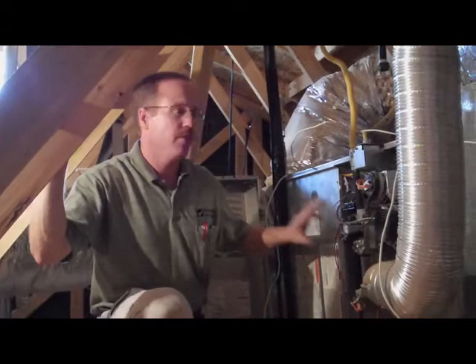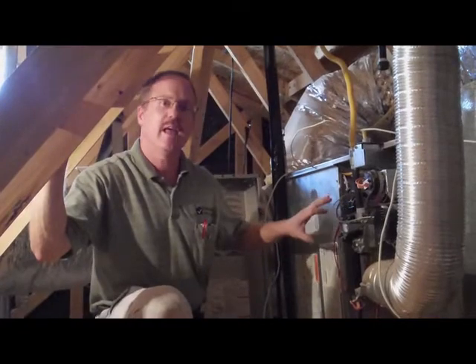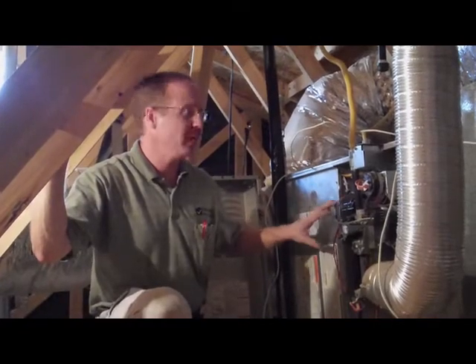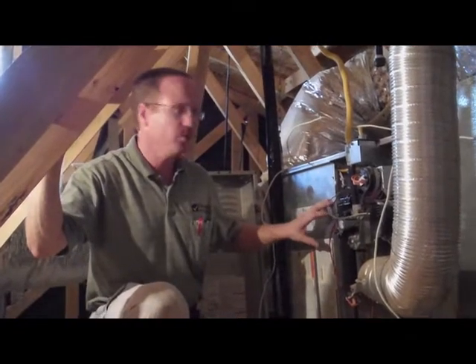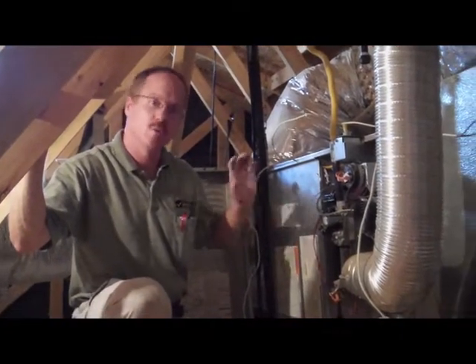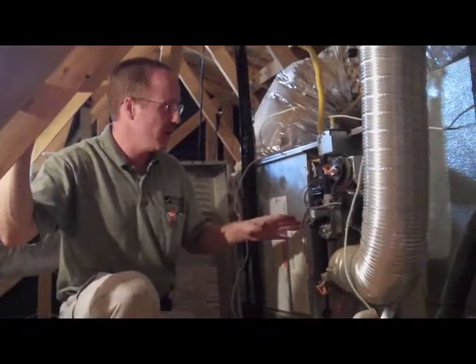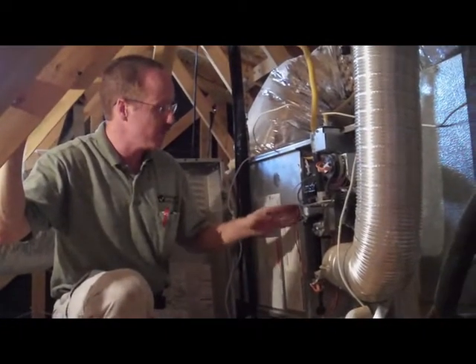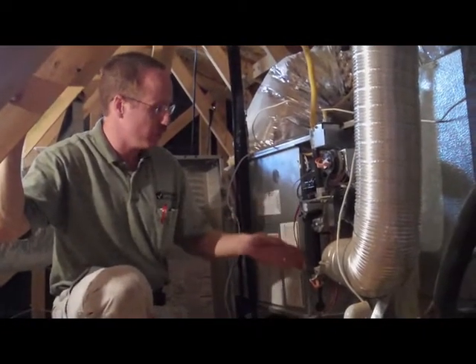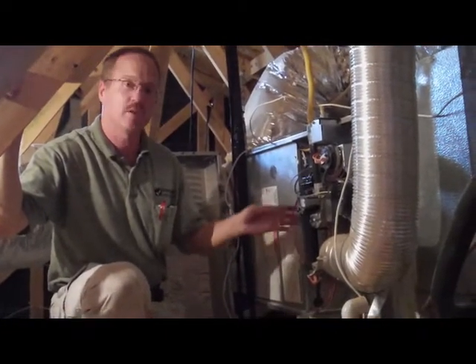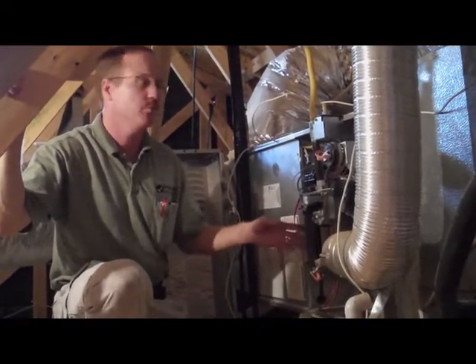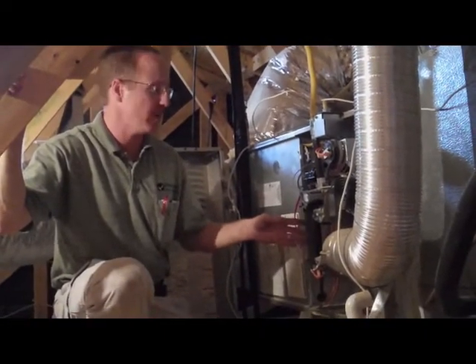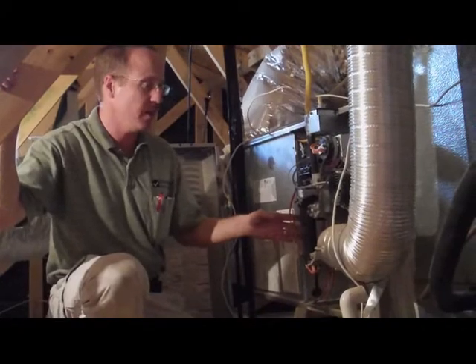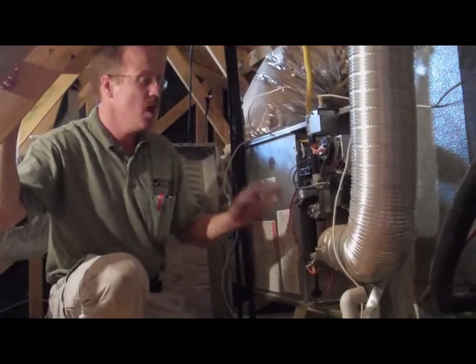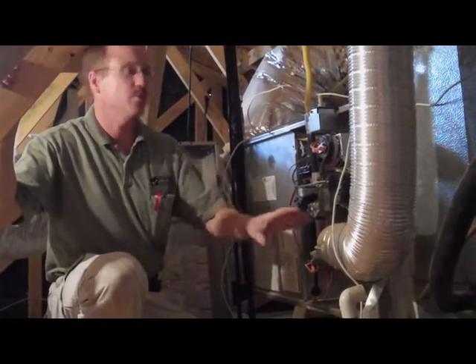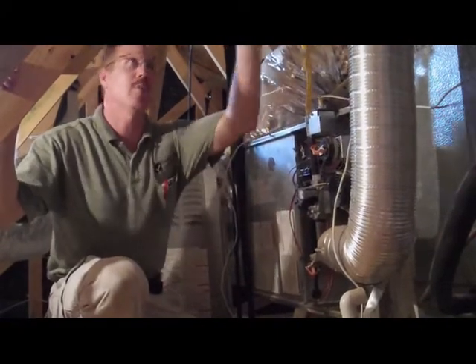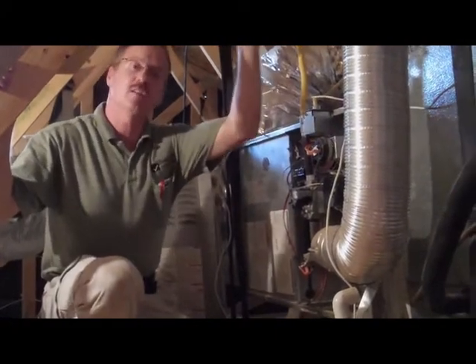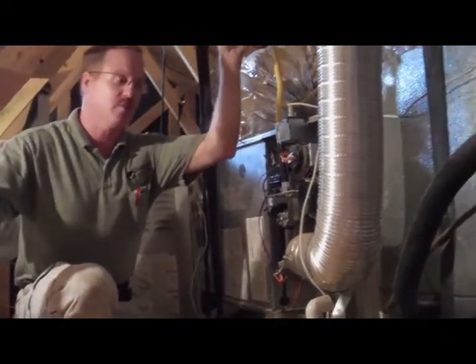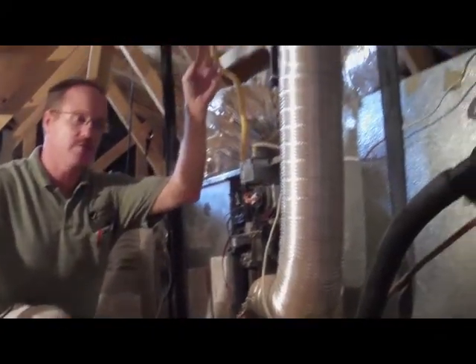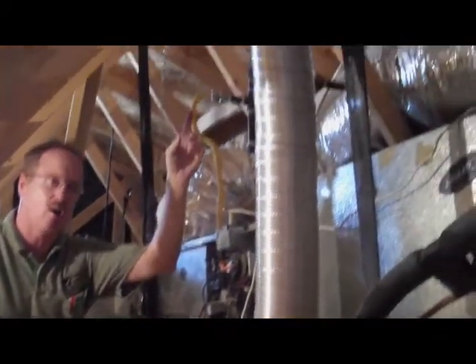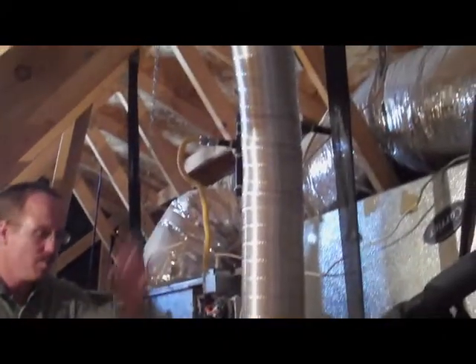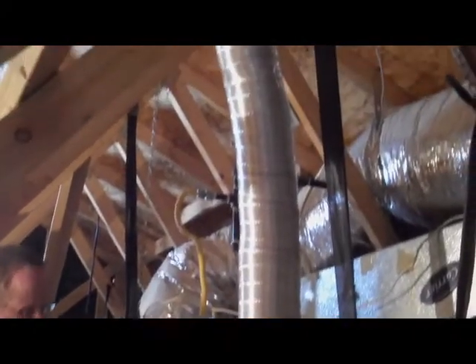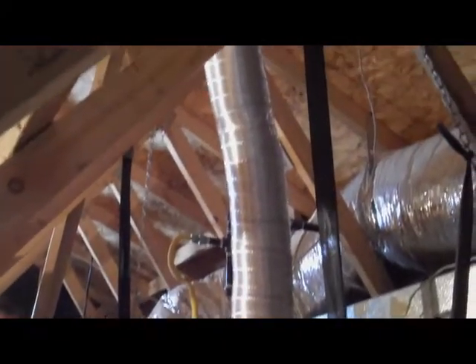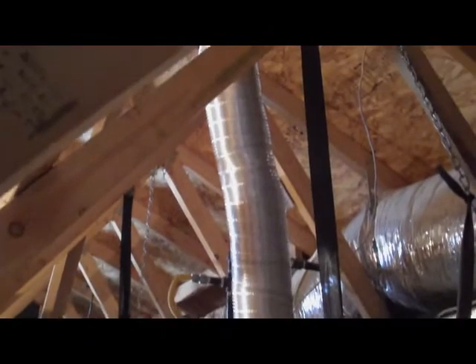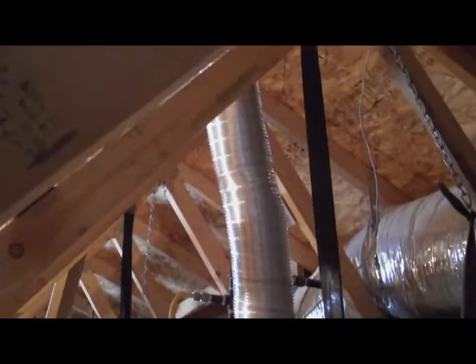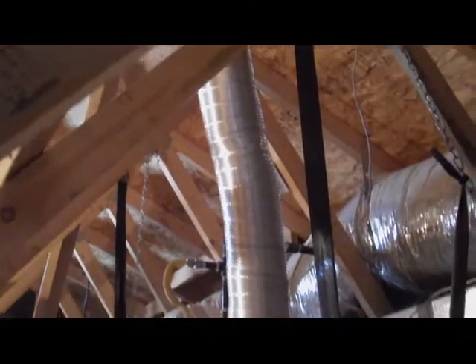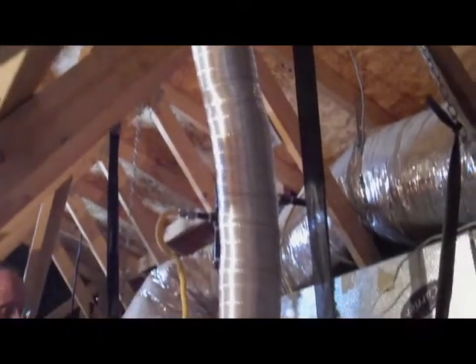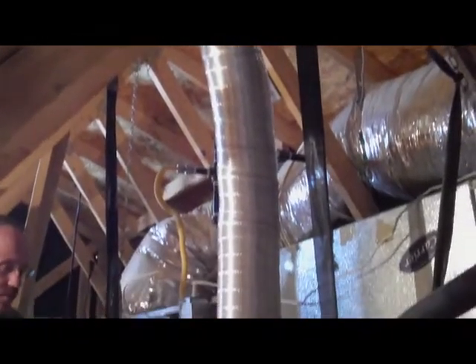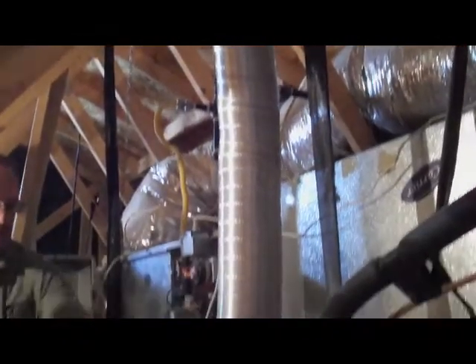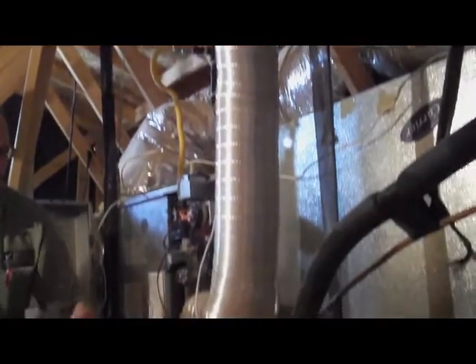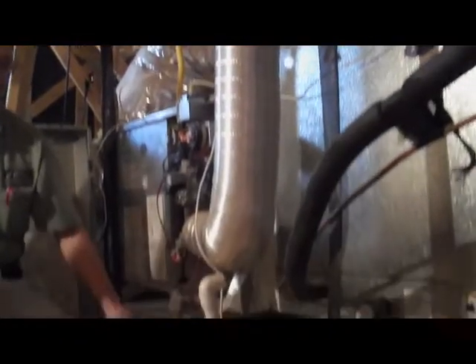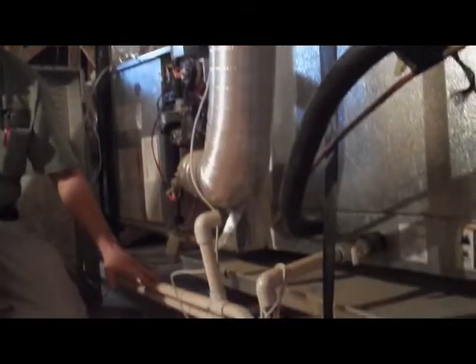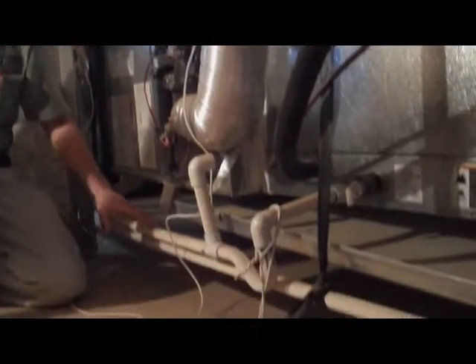This unit happens to be a gas unit, so we'll go ahead and inspect the burners to make sure the burners are properly operating, make sure it's properly vented to the exterior of the house, make sure there's no indications of any past leaks at the system, and make sure everything's properly draining from the system.